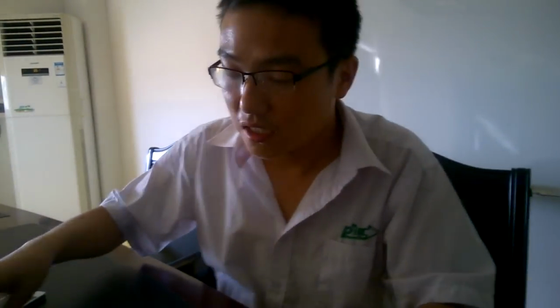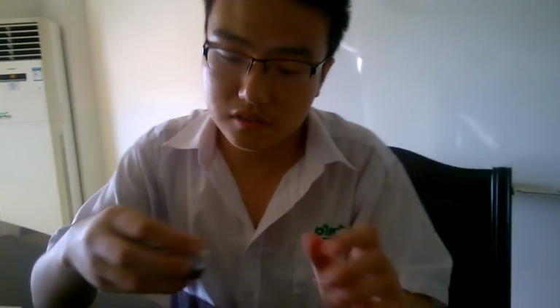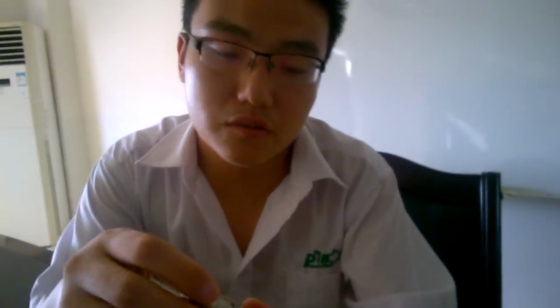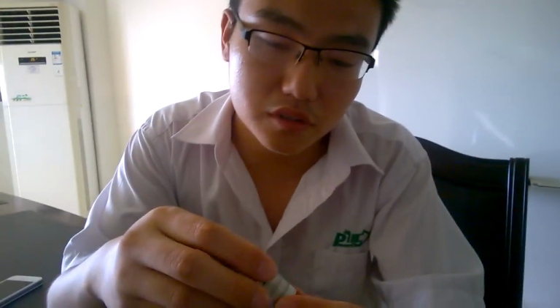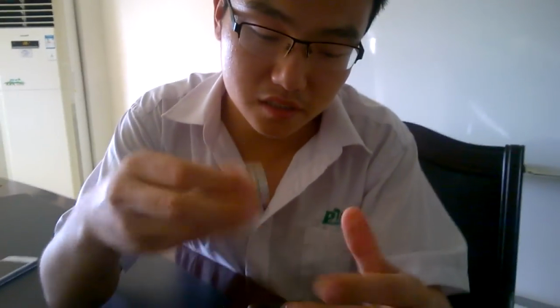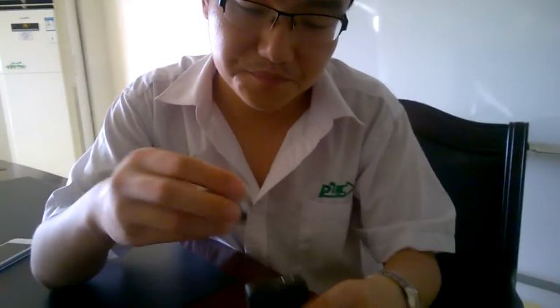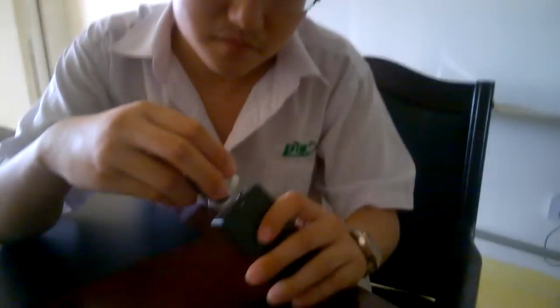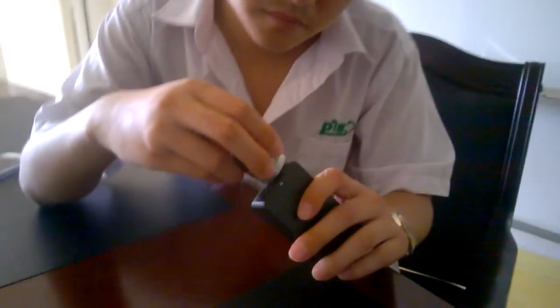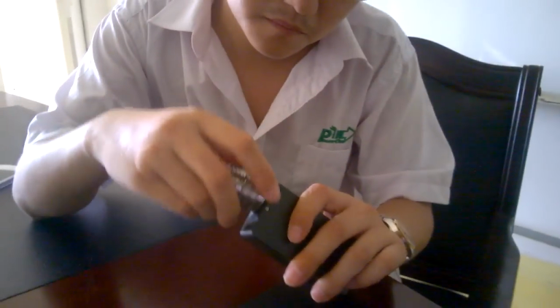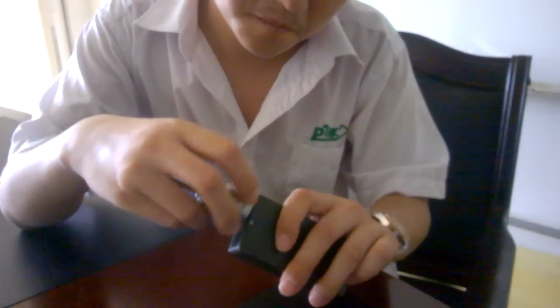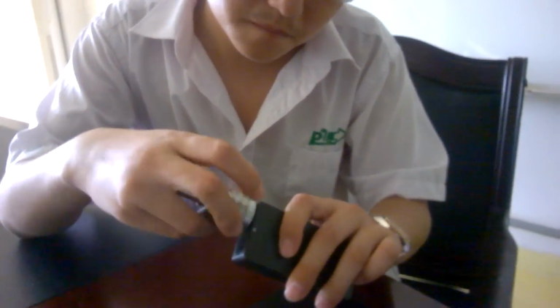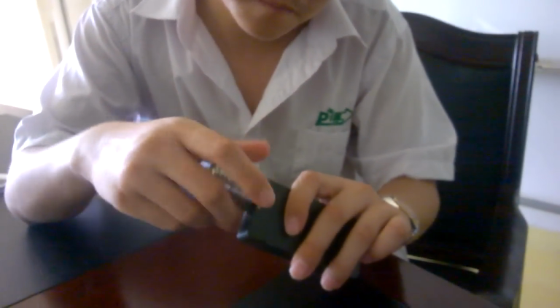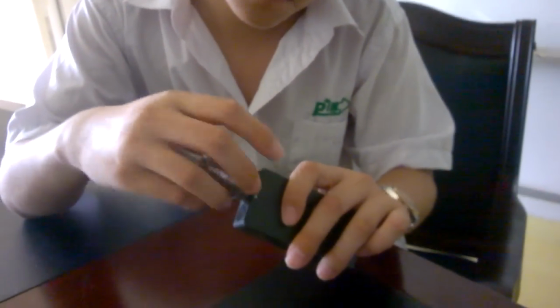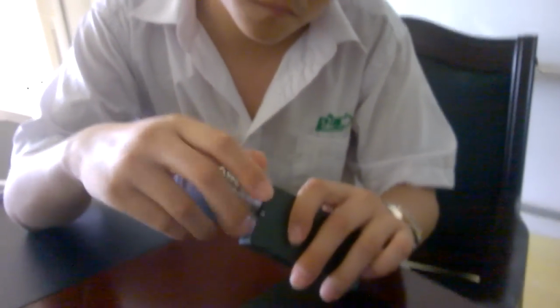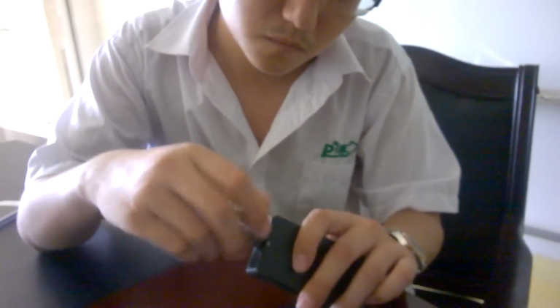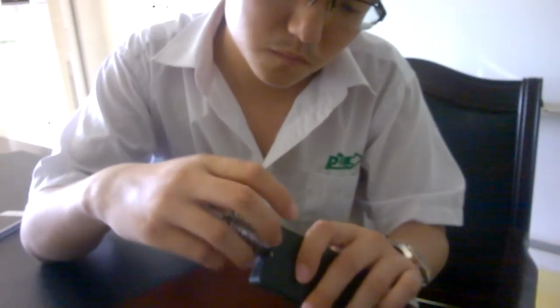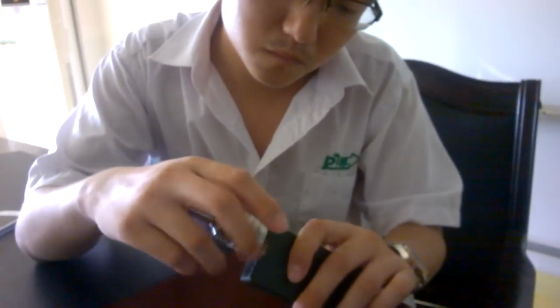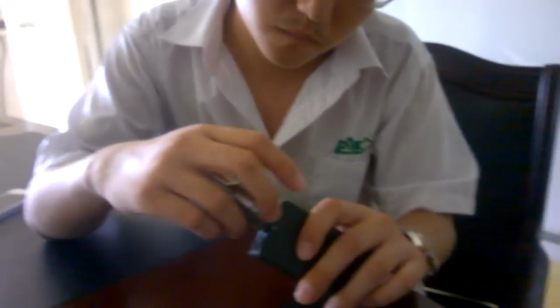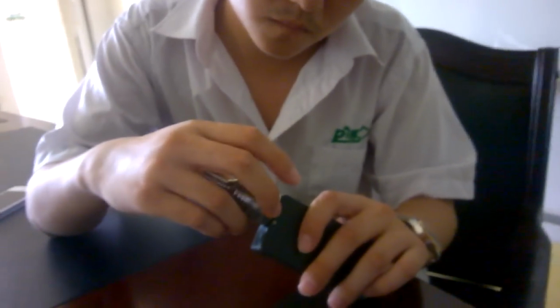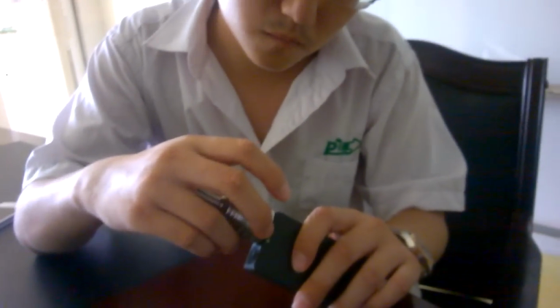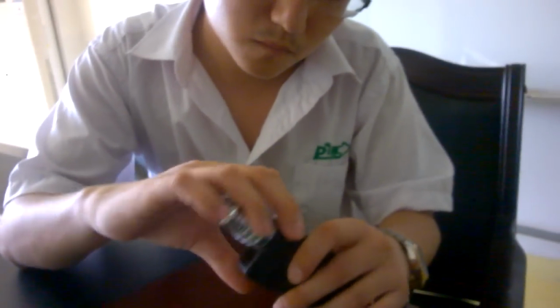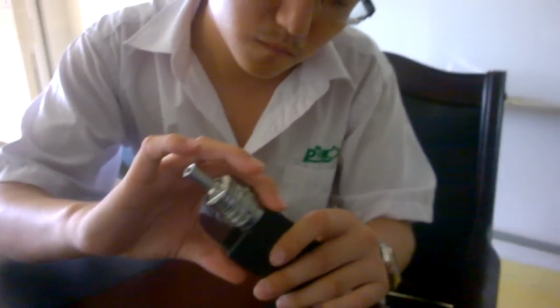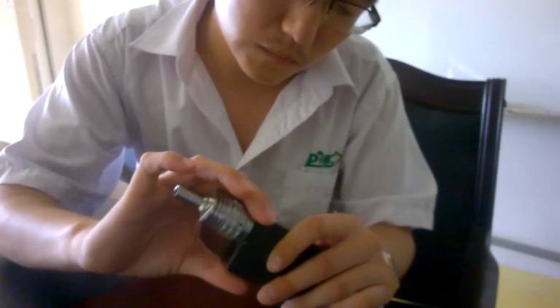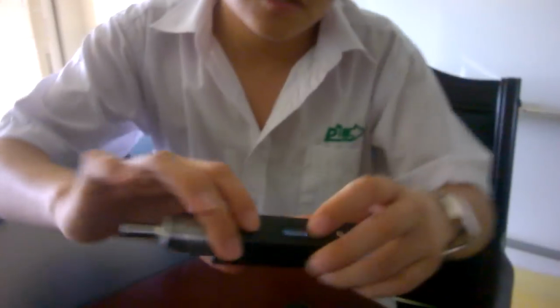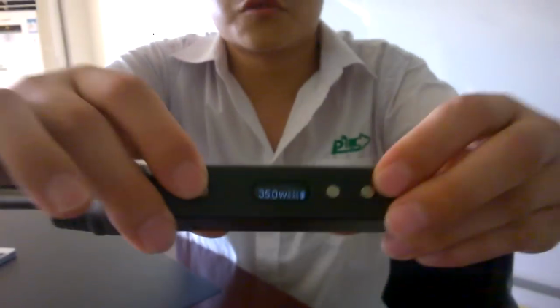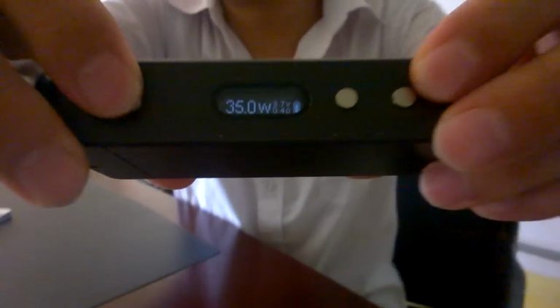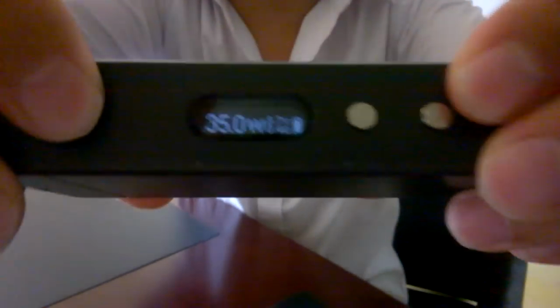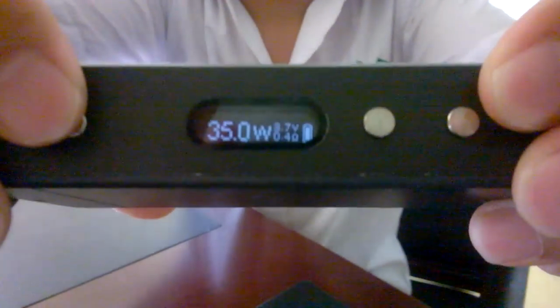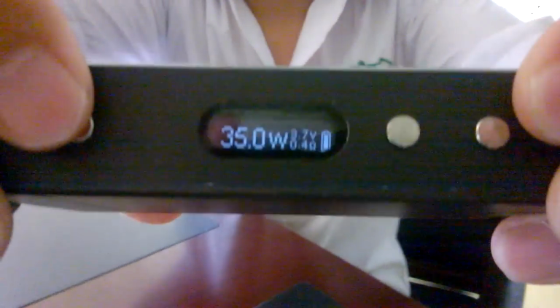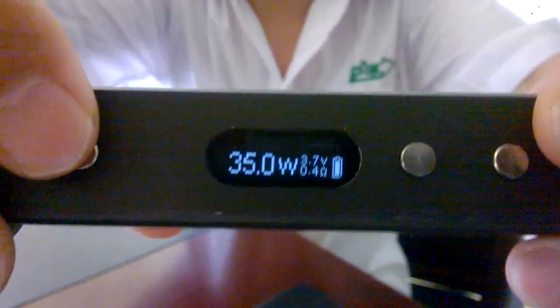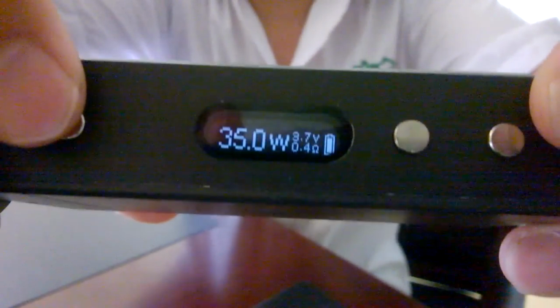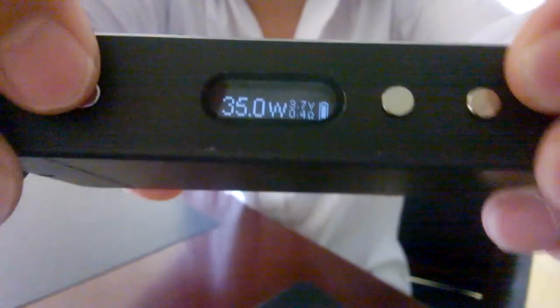Look, this is our new atomizer. Look at the resistance — it's 0.4 ohm.